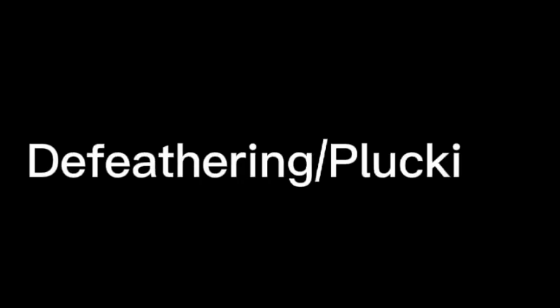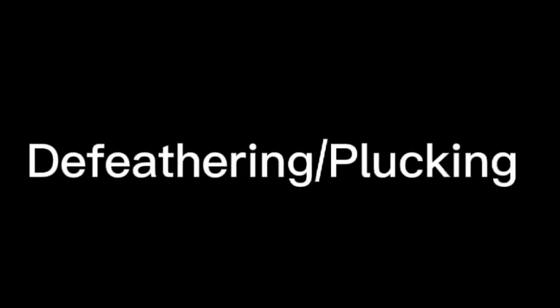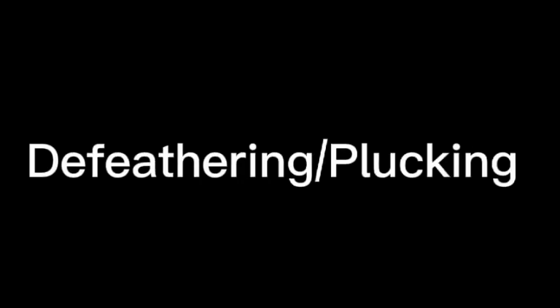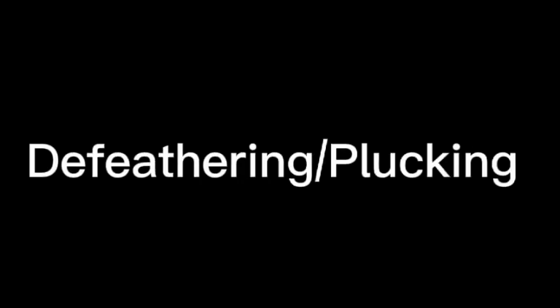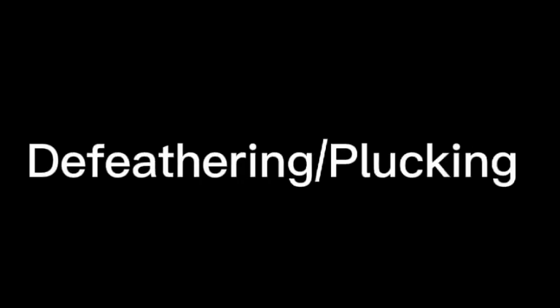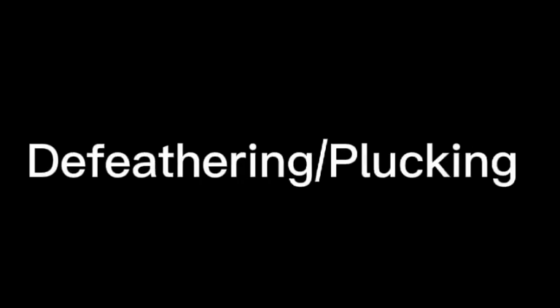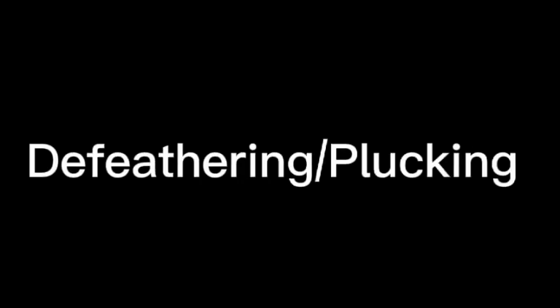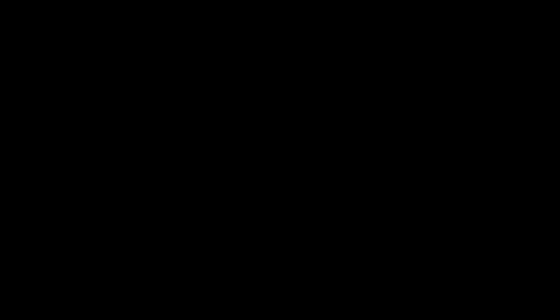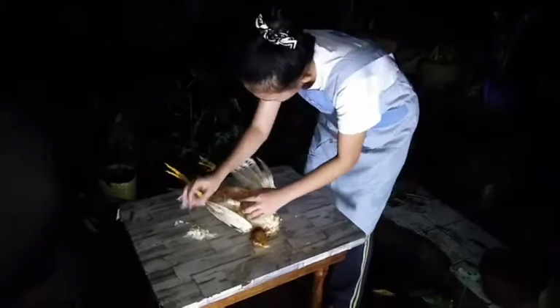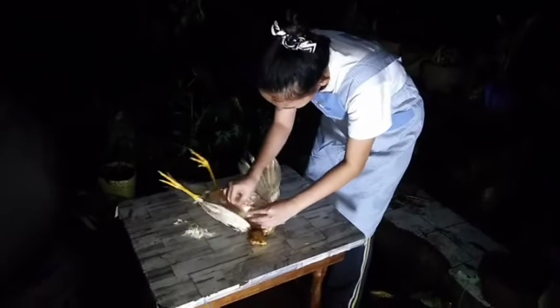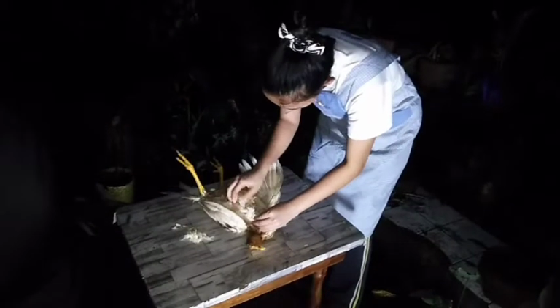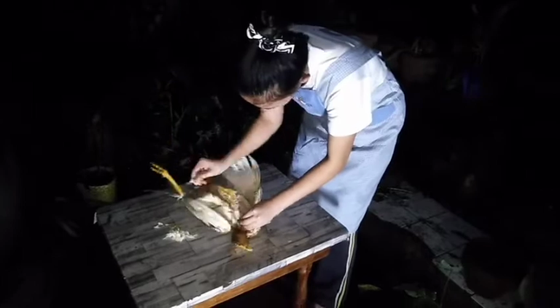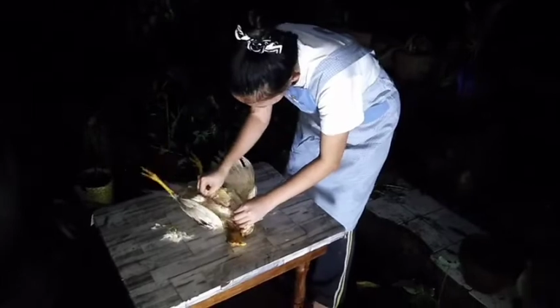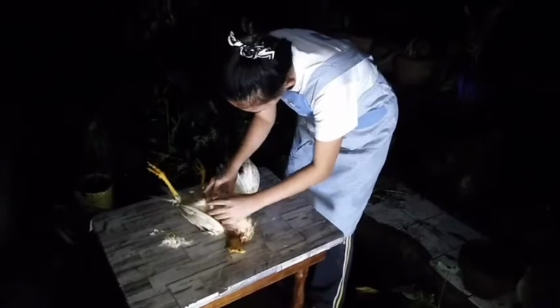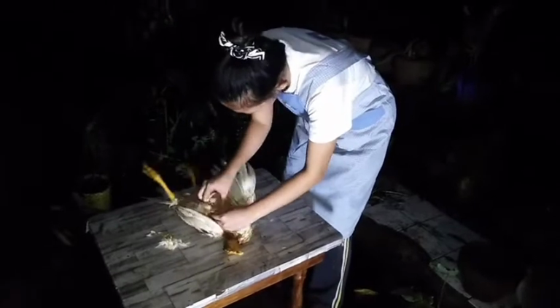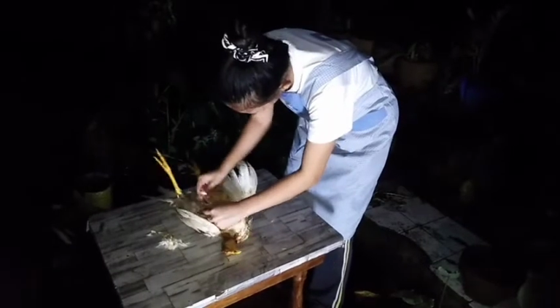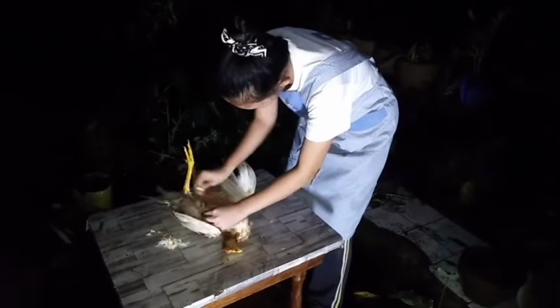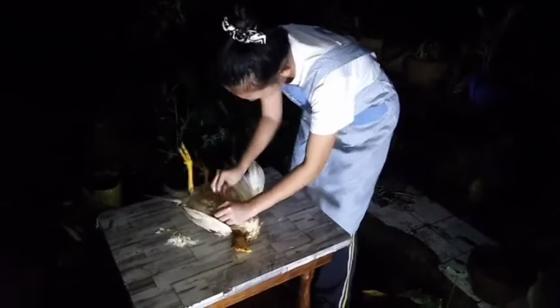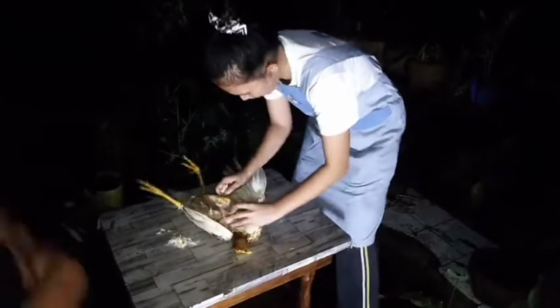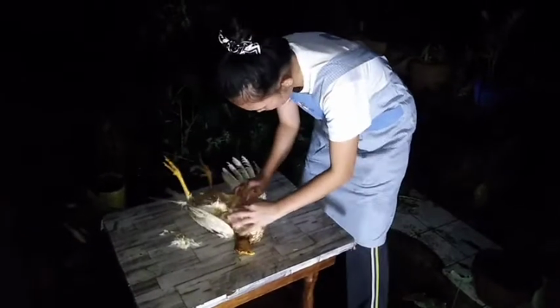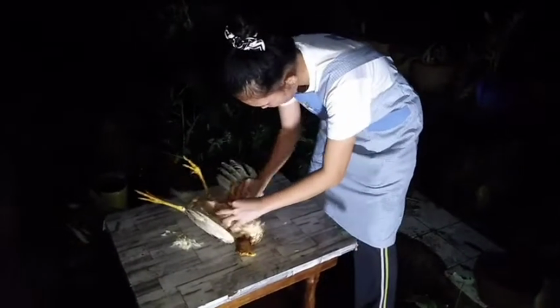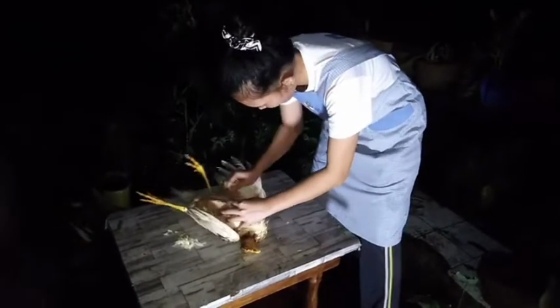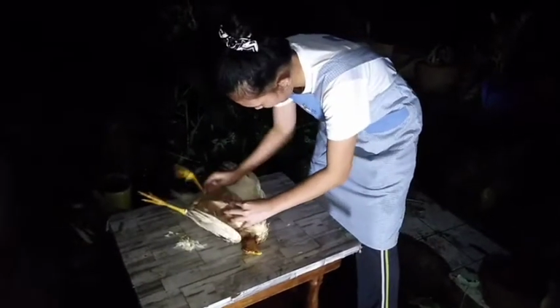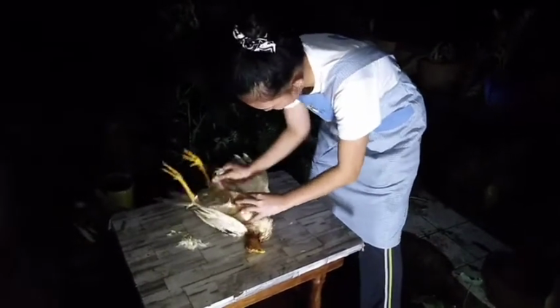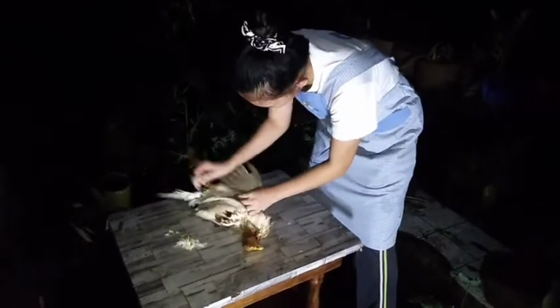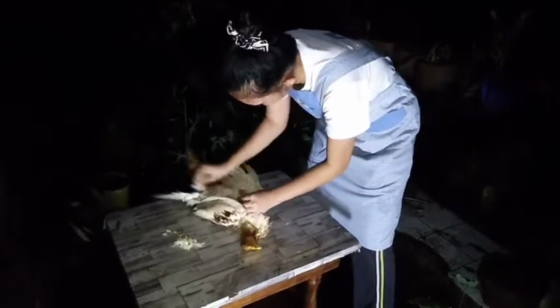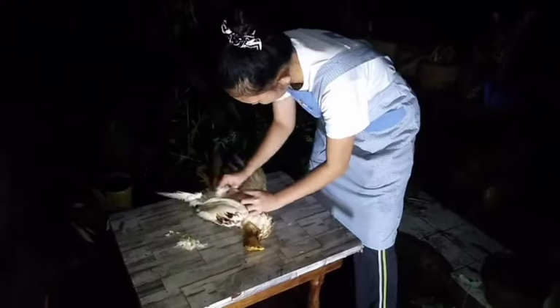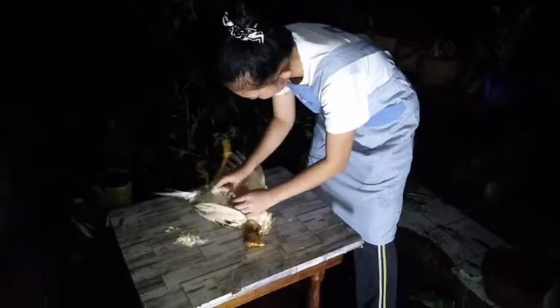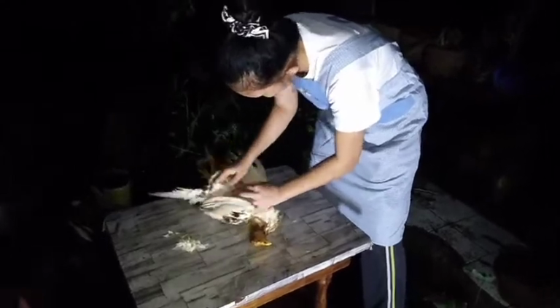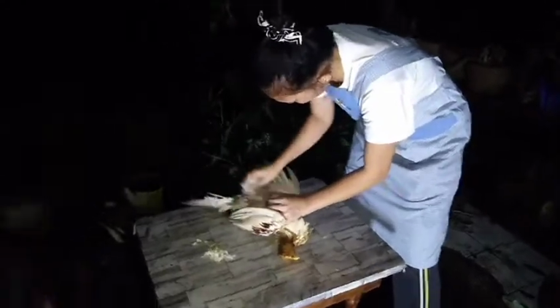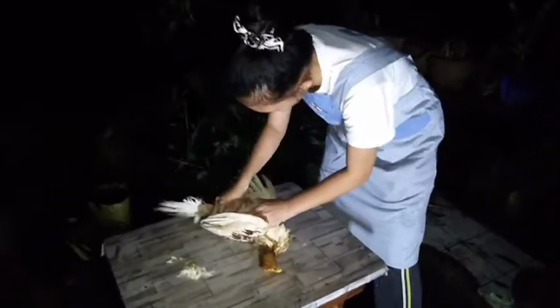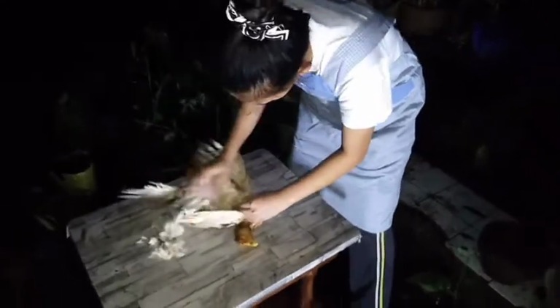Third is feathering or plucking. Remove all the feathers and the scale on the feet of the chicken. Continue to dress the slaughtered chicken by plucking the feathers all over the body.